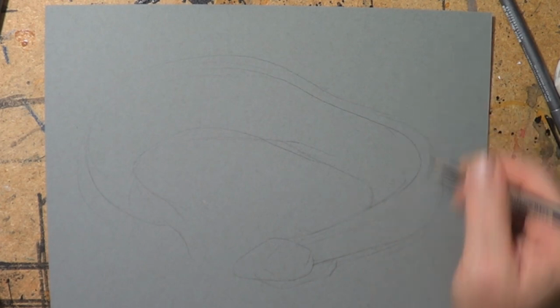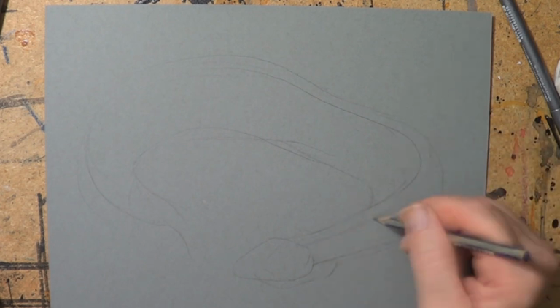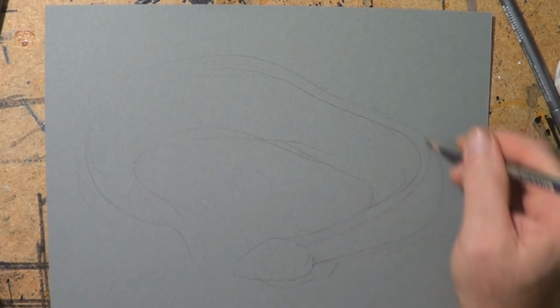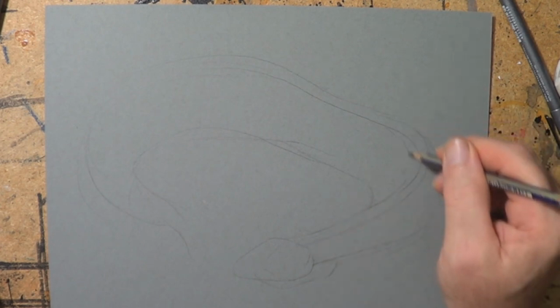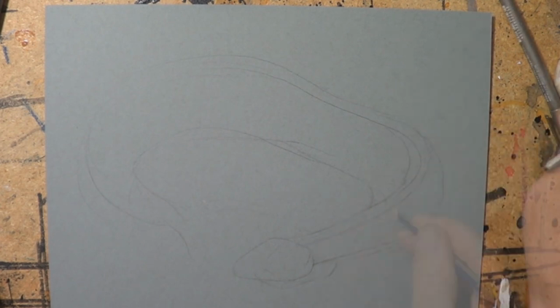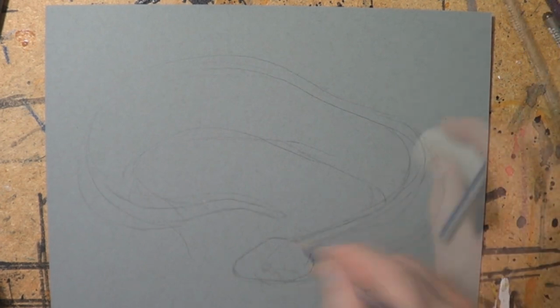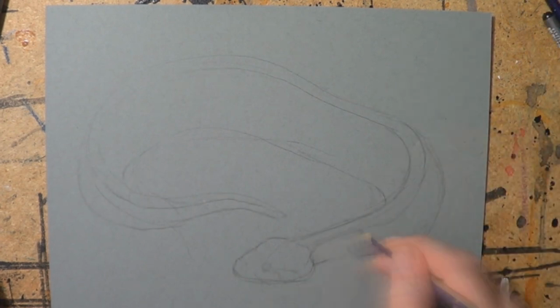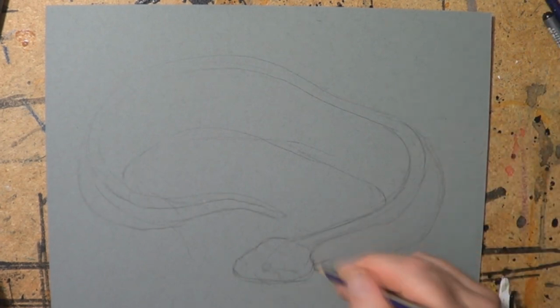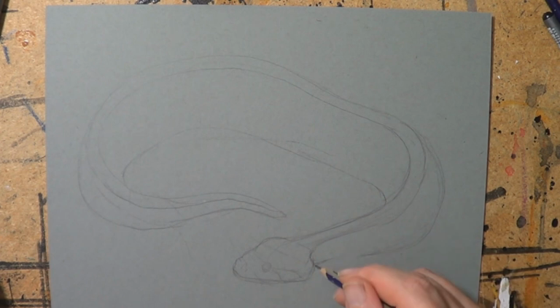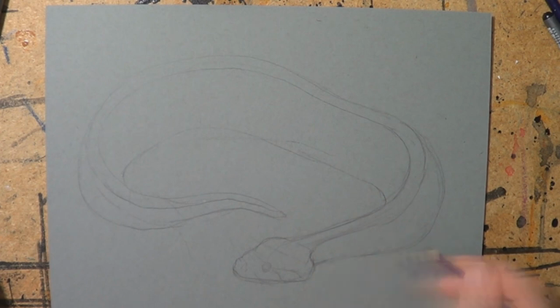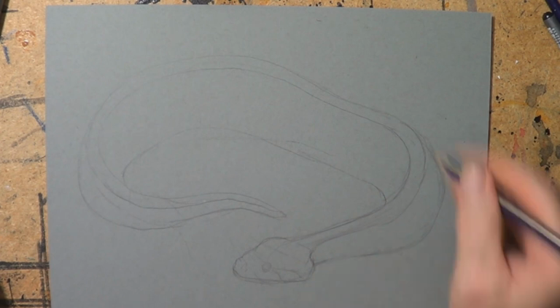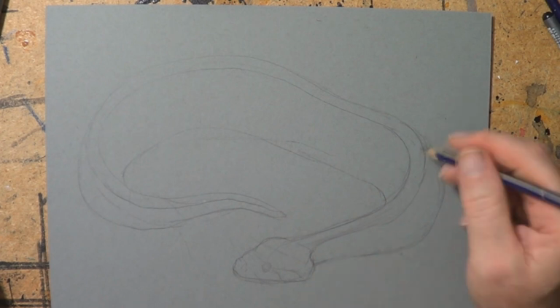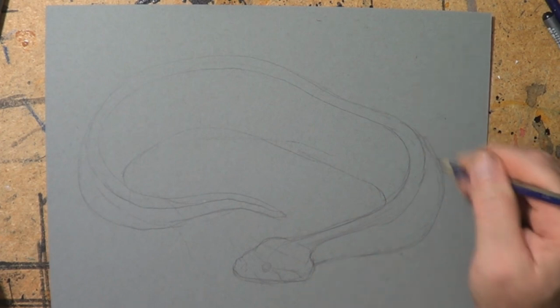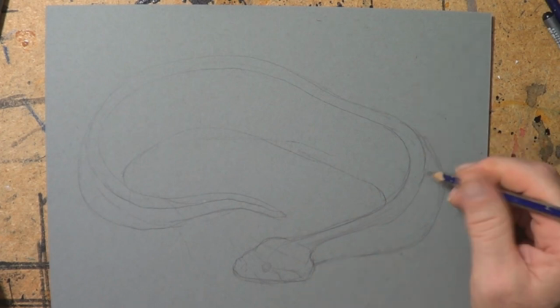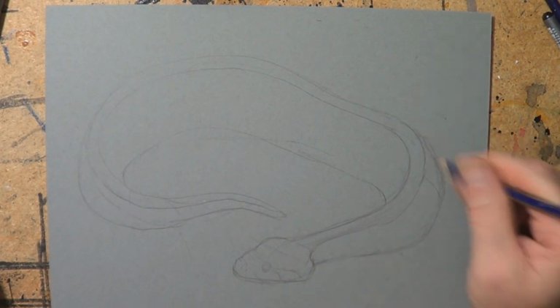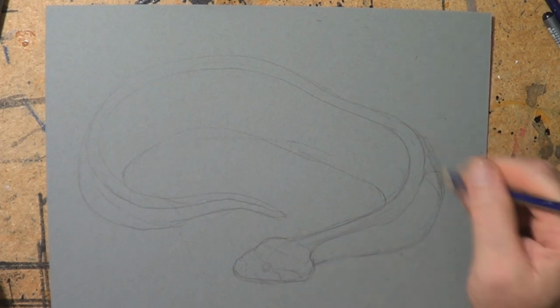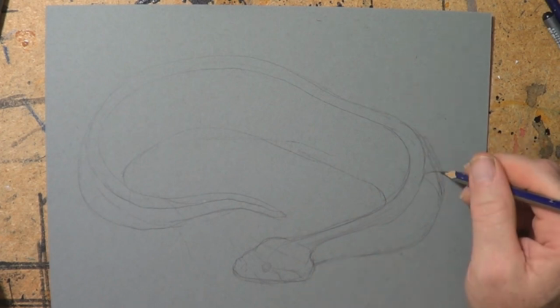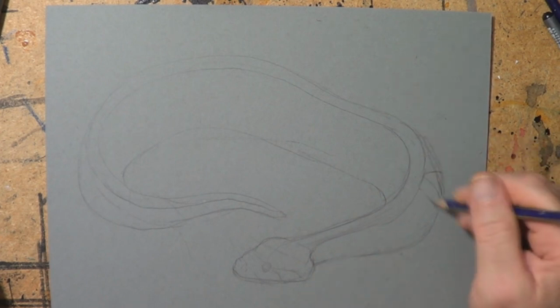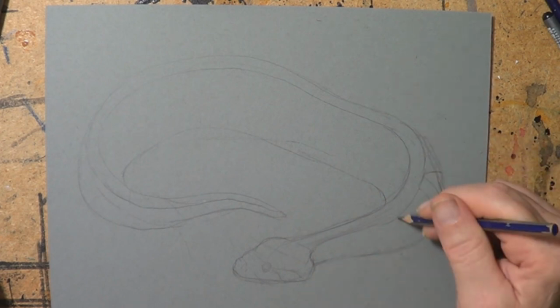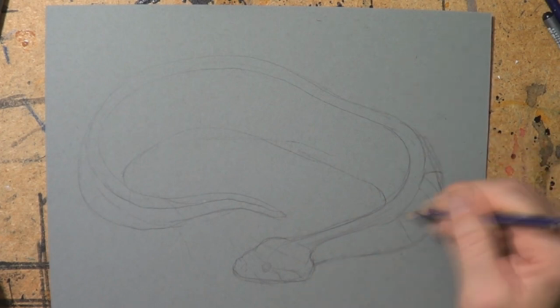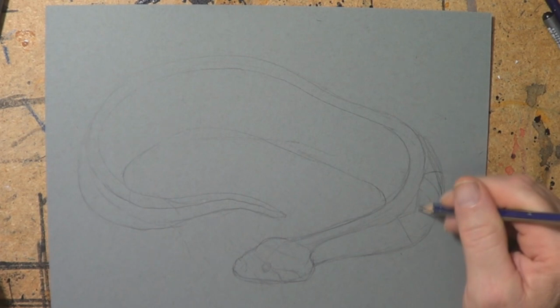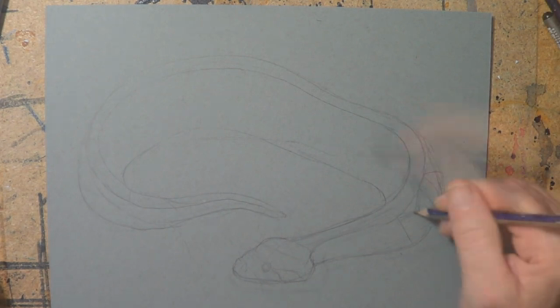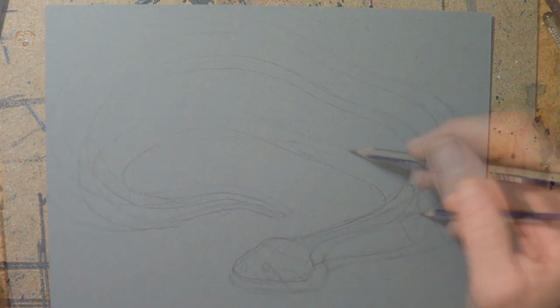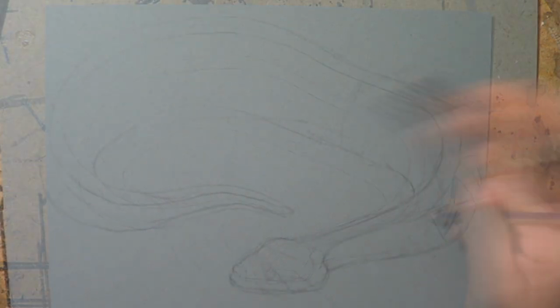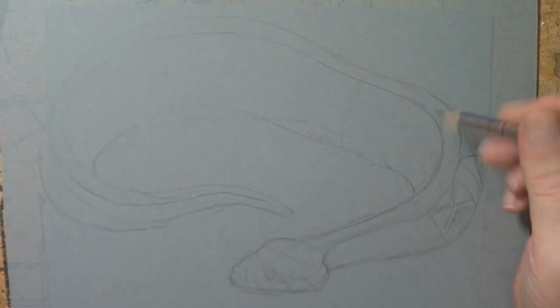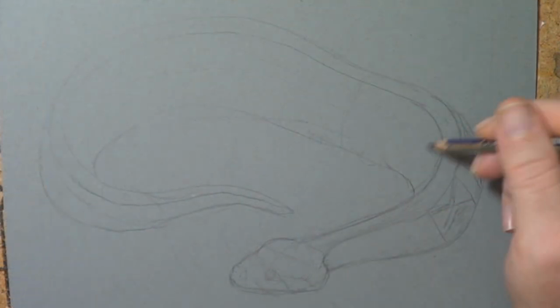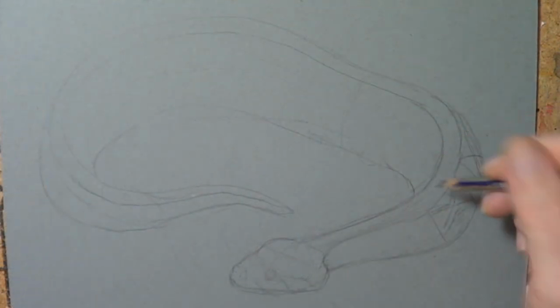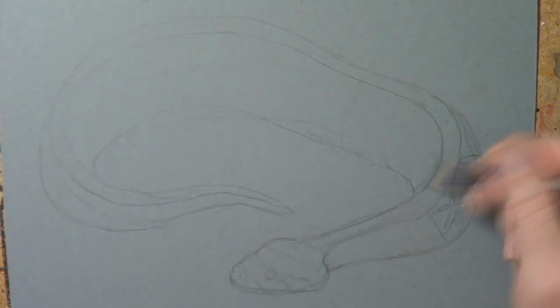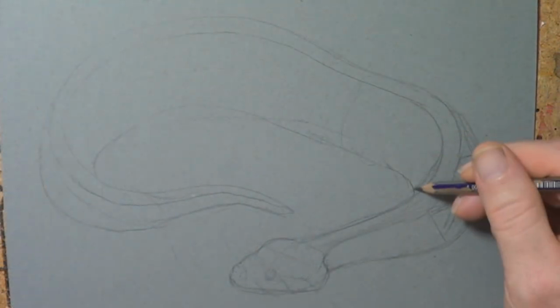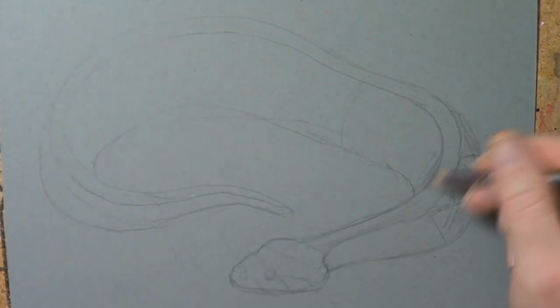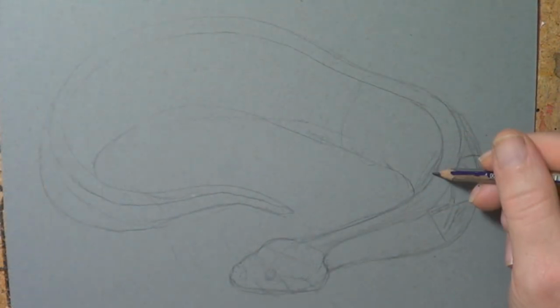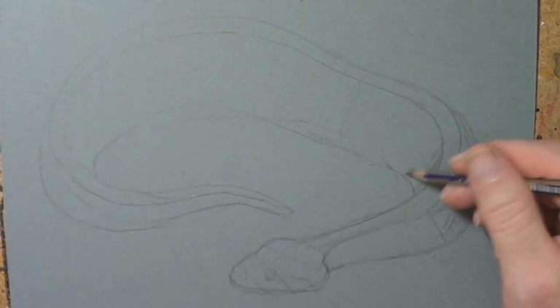So I'm starting my Gaboon Viper here with pencils, doing it on a grey background. I want the background to be pretty plain so that the snake shows up, but I don't want it to be stark white.